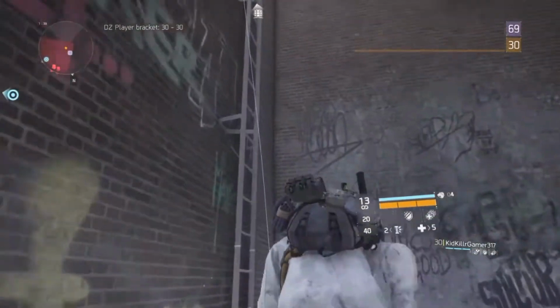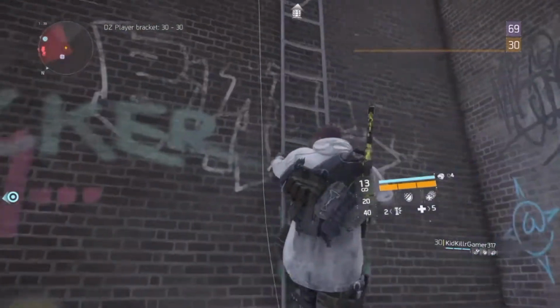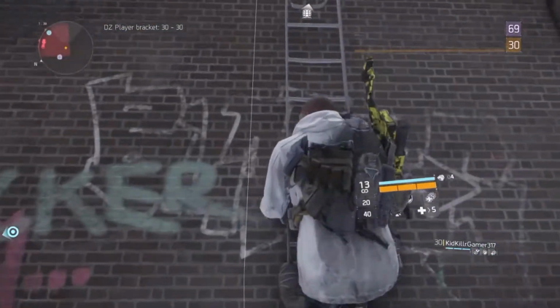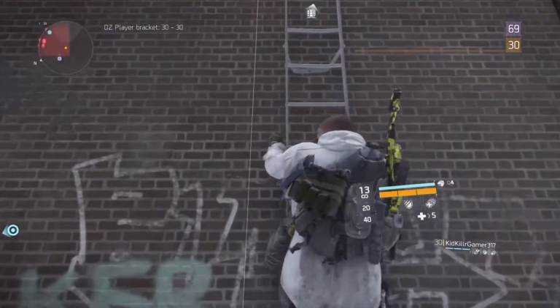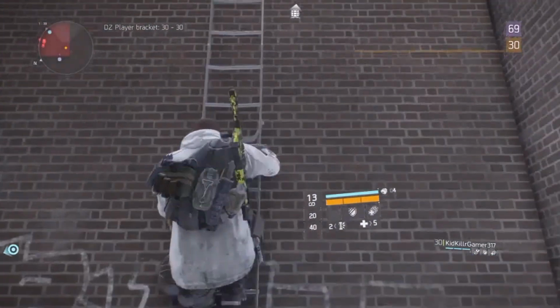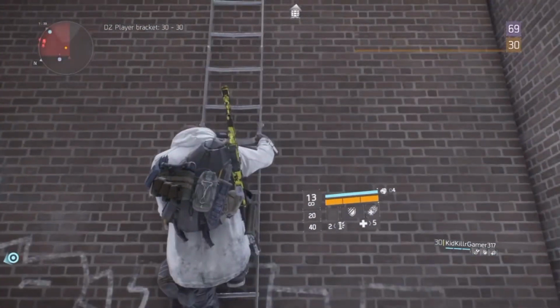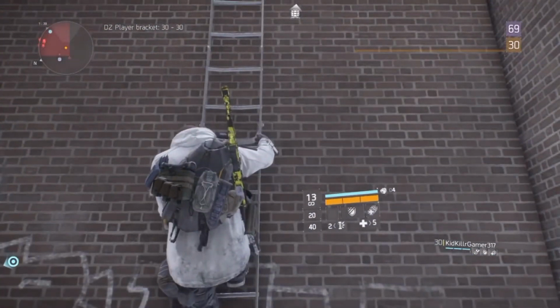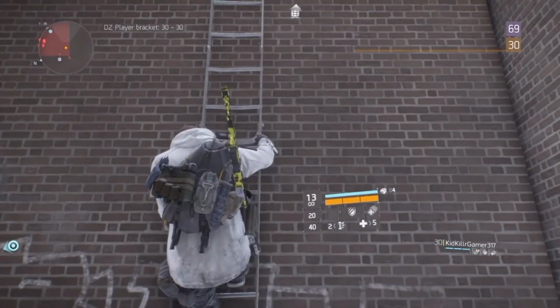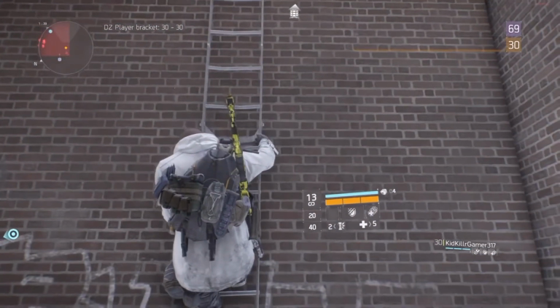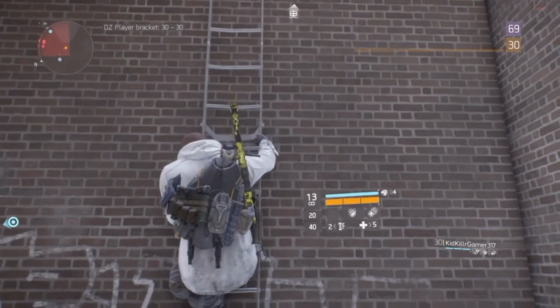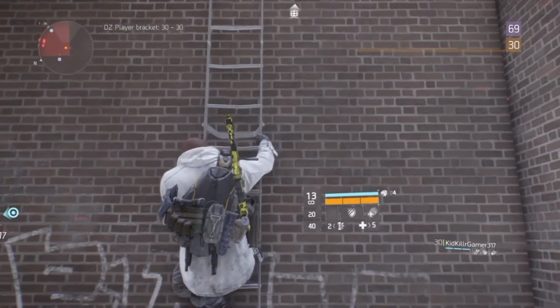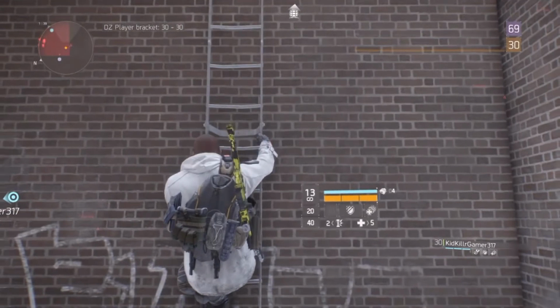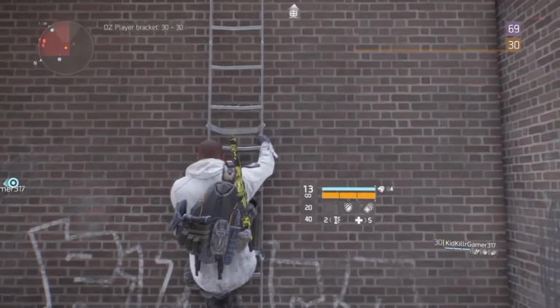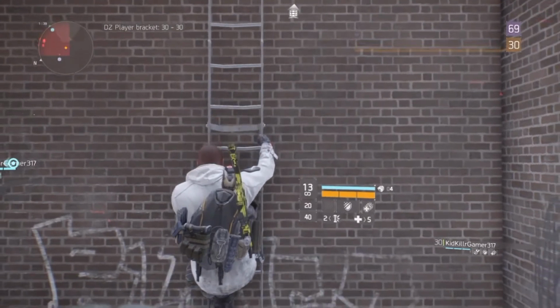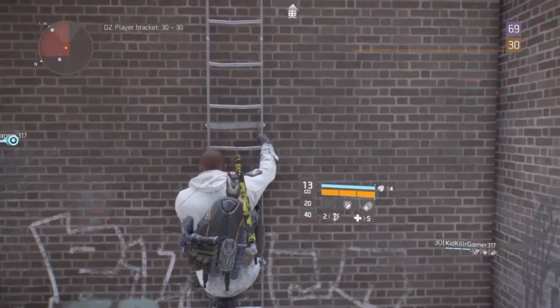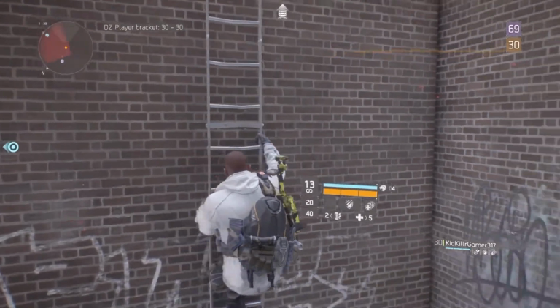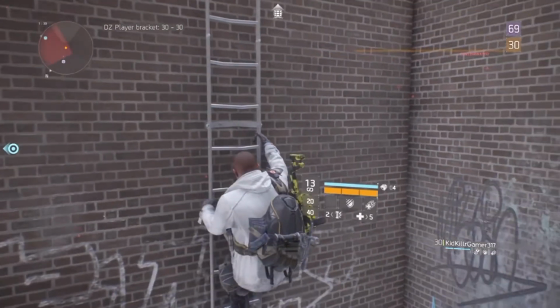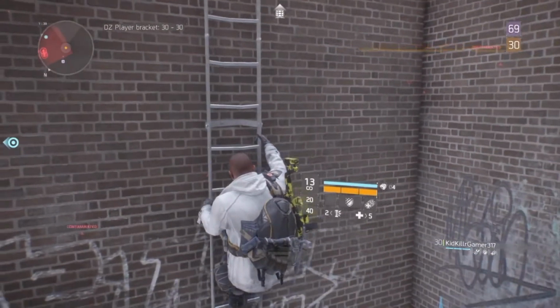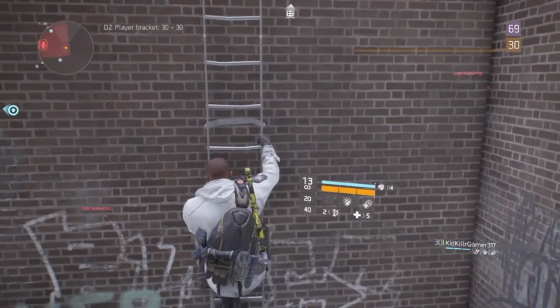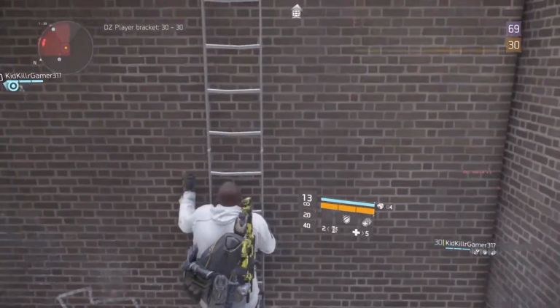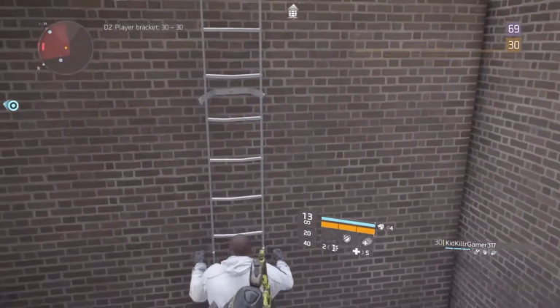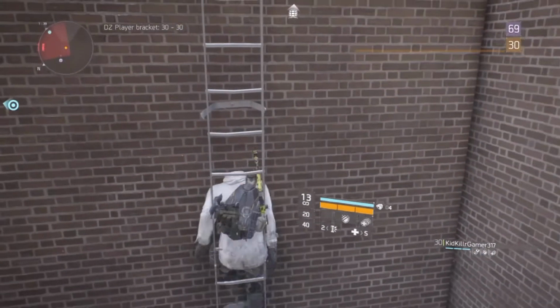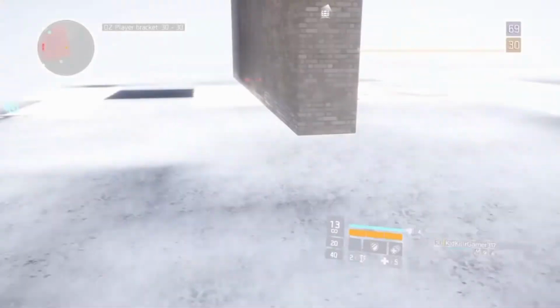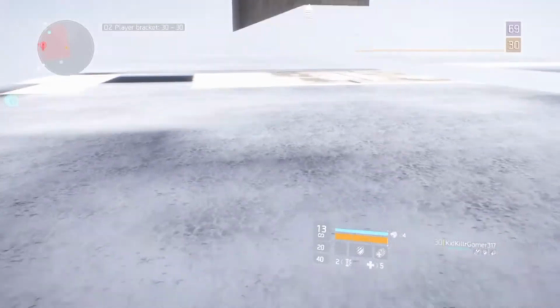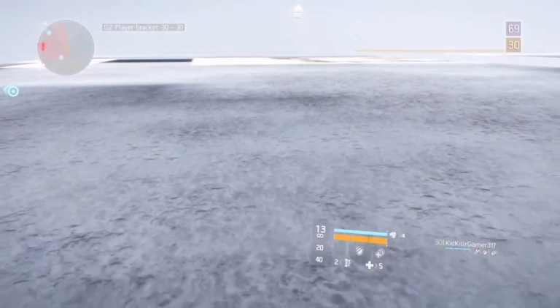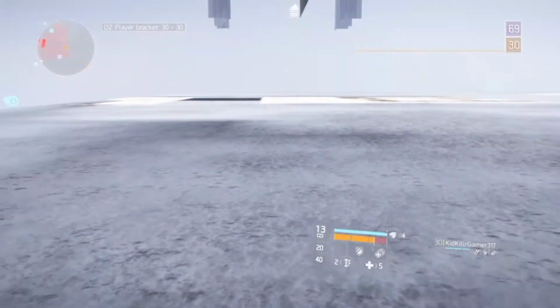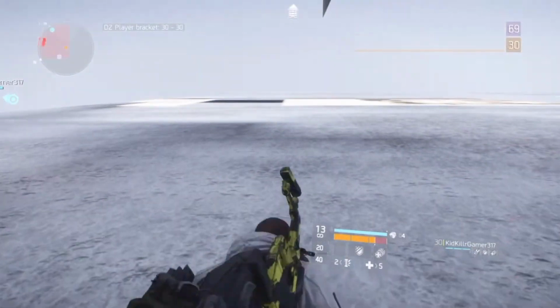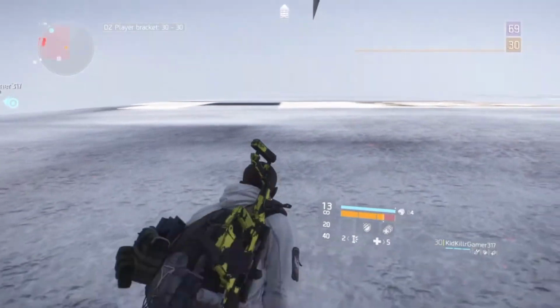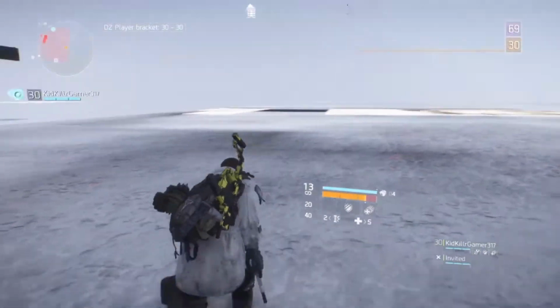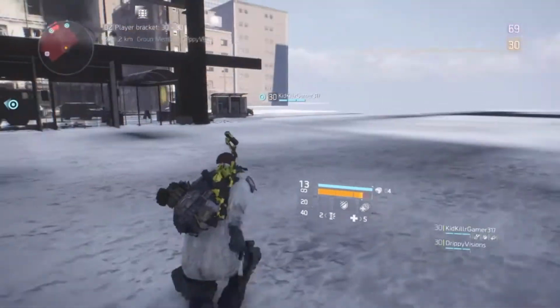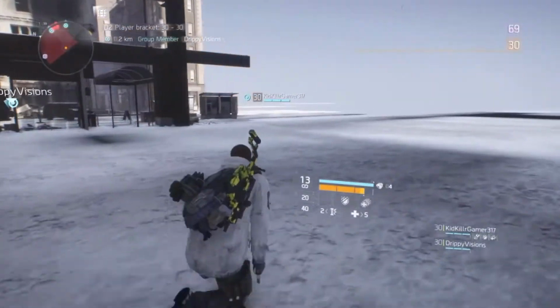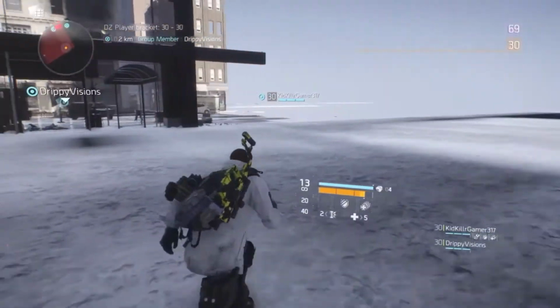When you get to about the middle of the ladder, you want to stop, and then mash down on the left analog stick. Once you do that, you kind of glitch through the wall — and there you have it.